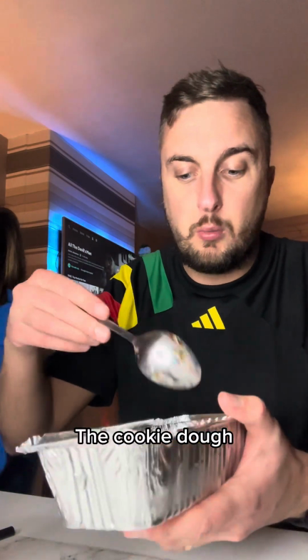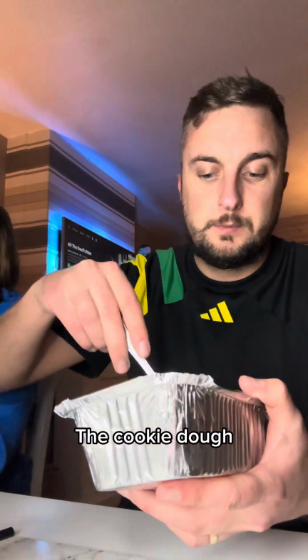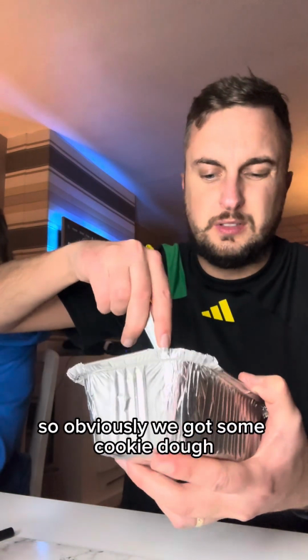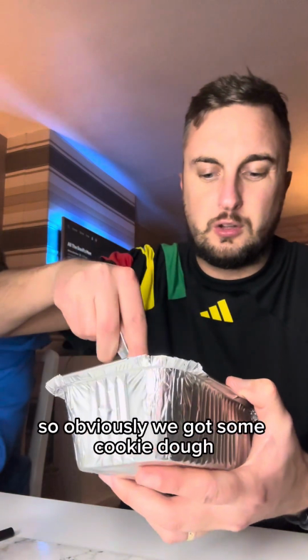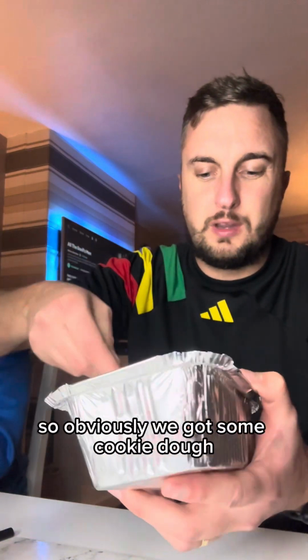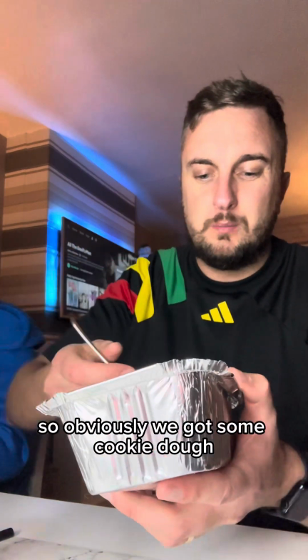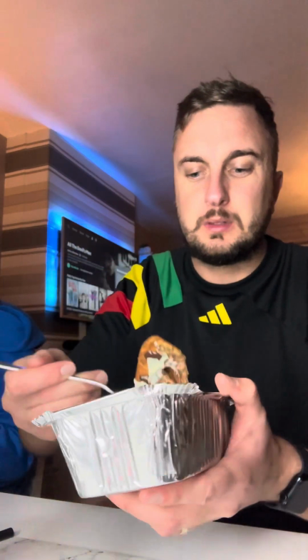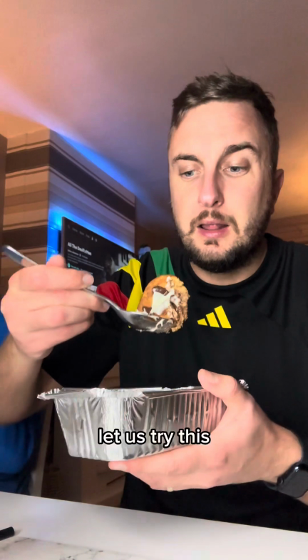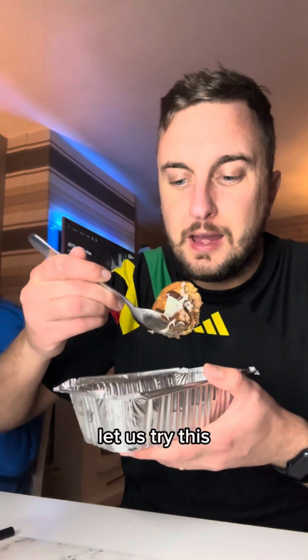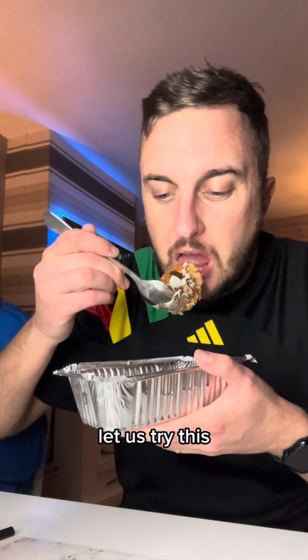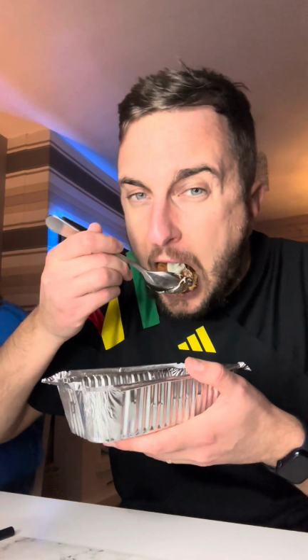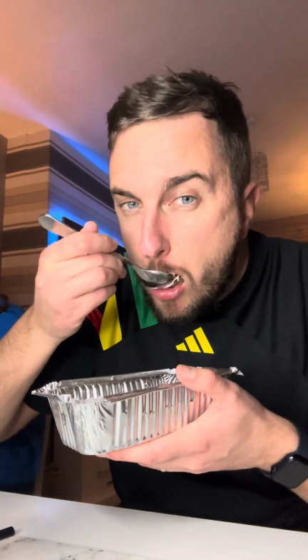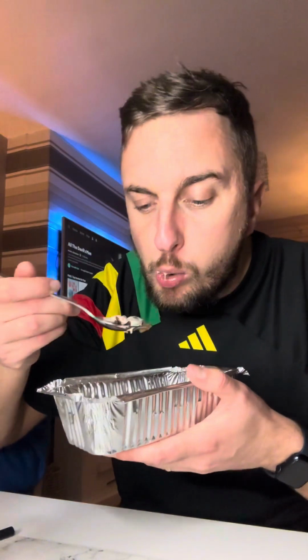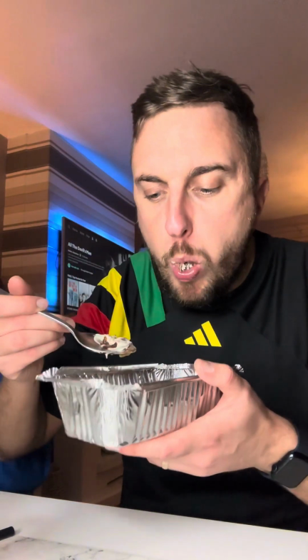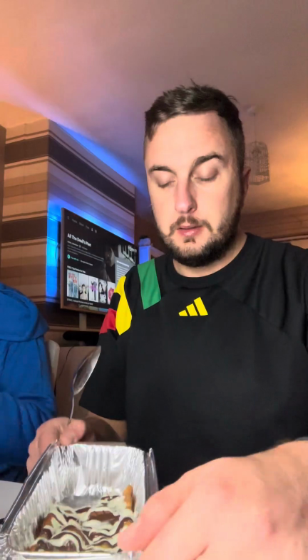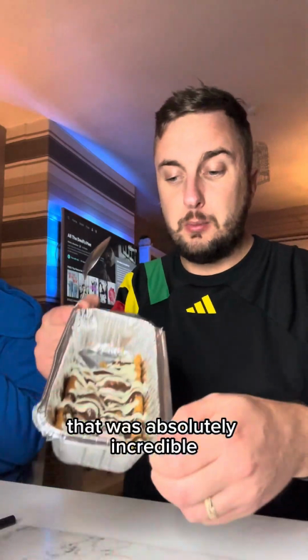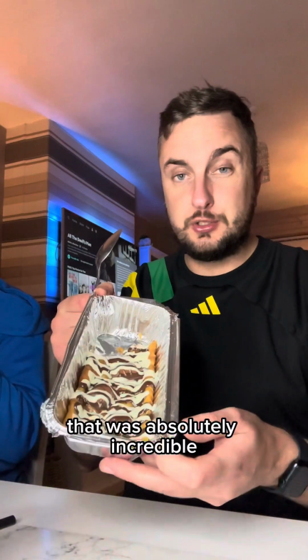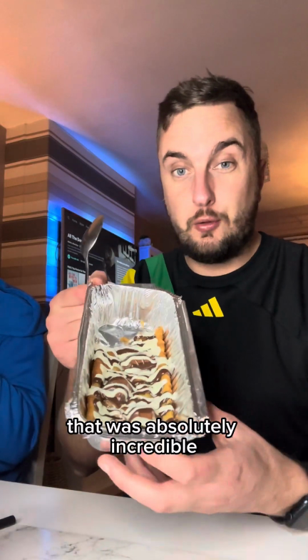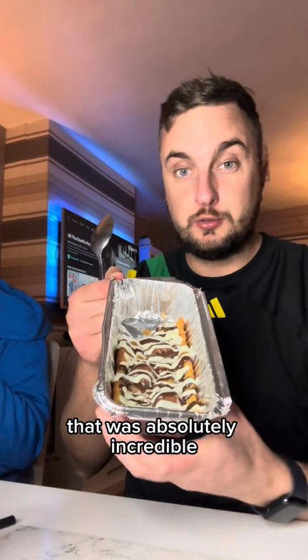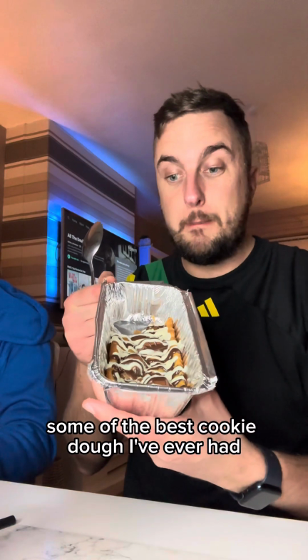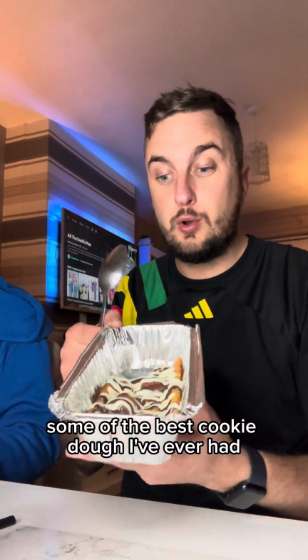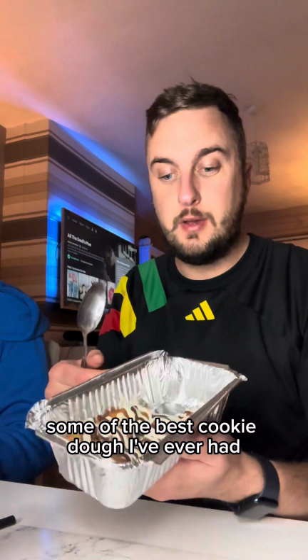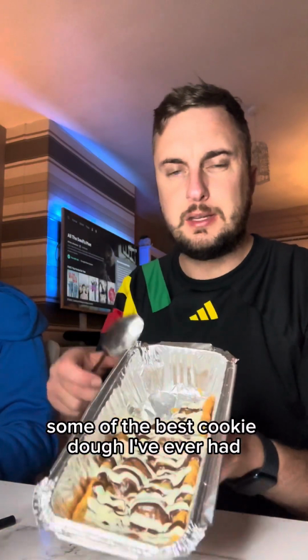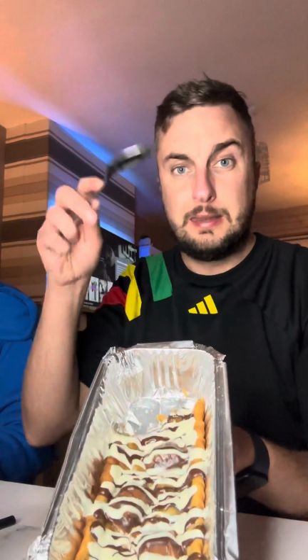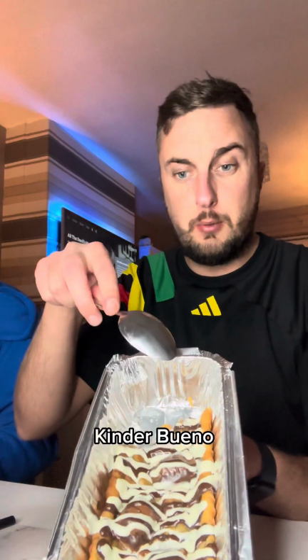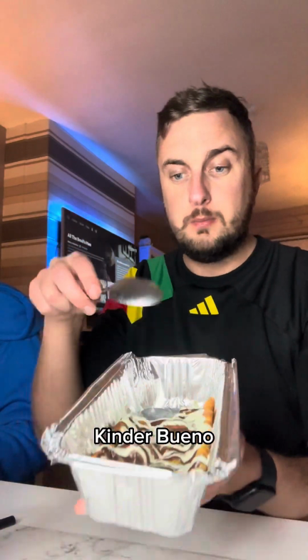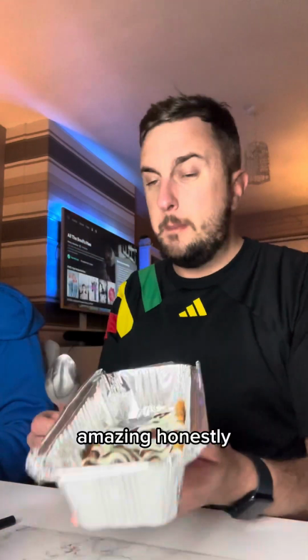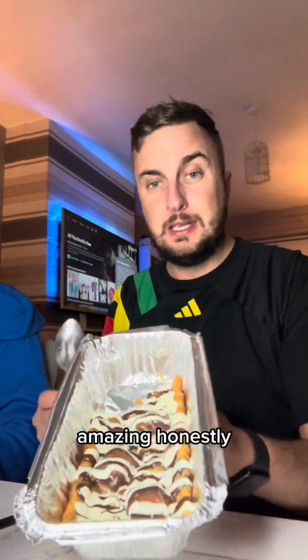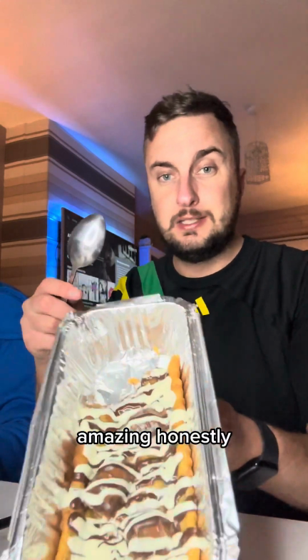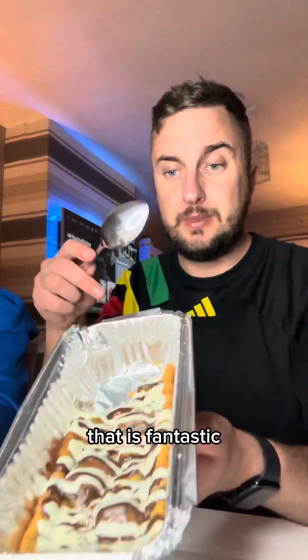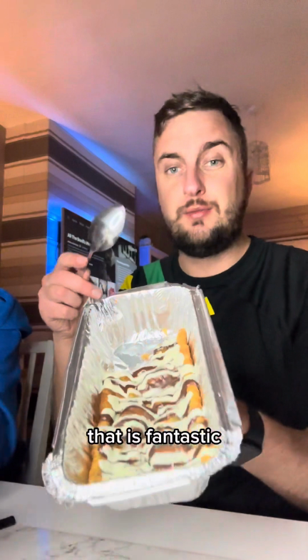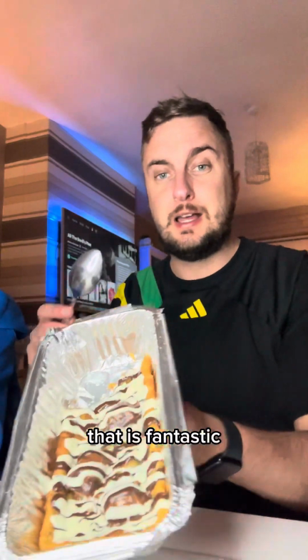Obviously we've got some cookie dough, let us try this. That was absolutely incredible — some of the best cookie dough I've ever had. Kinder Bueno flavour — amazing, honestly that is fantastic.